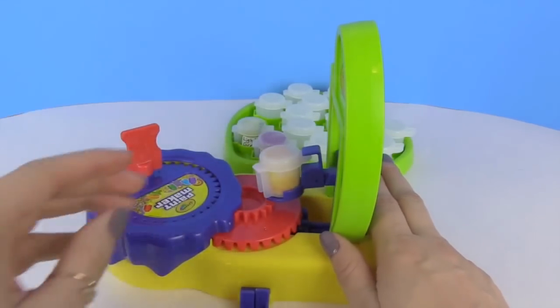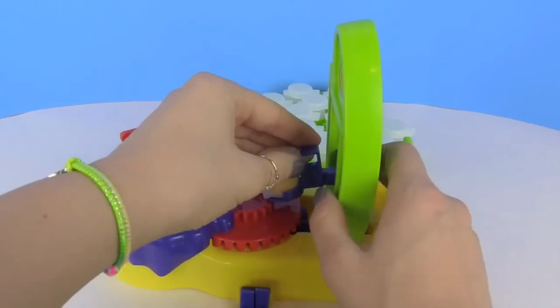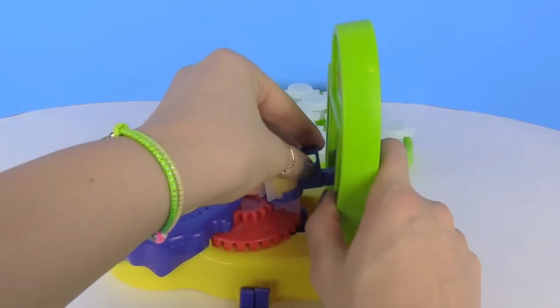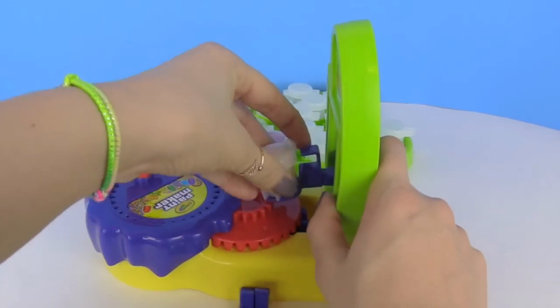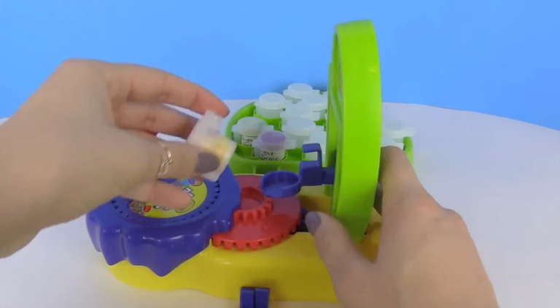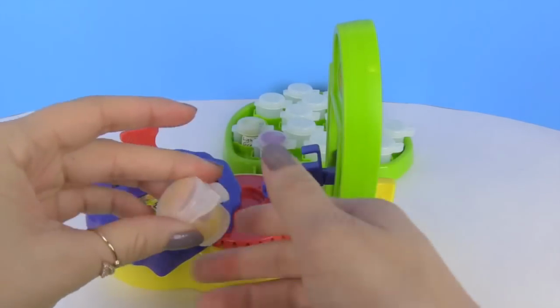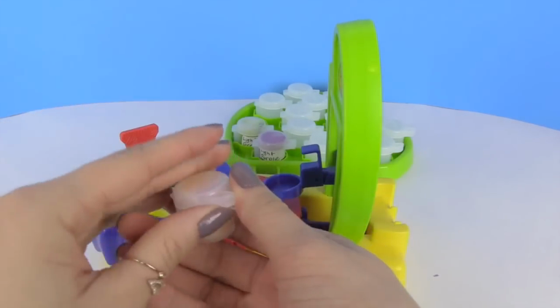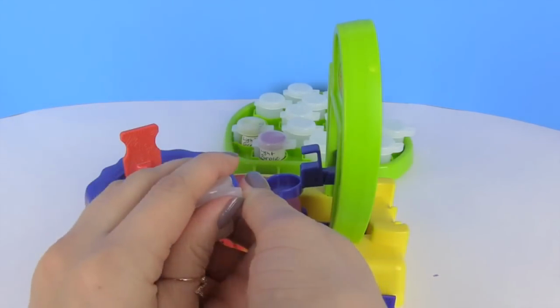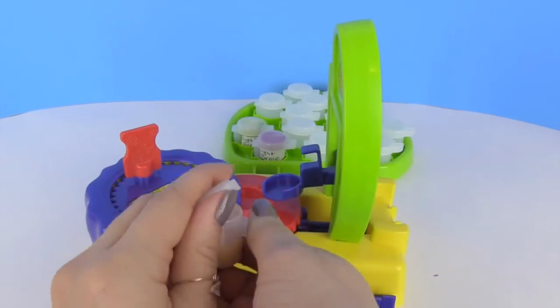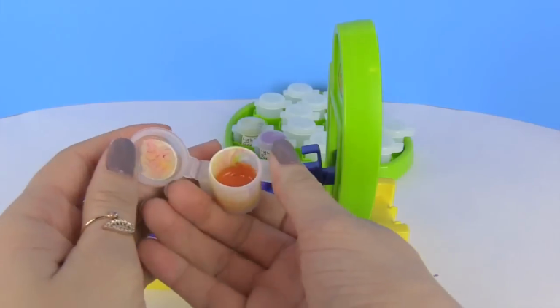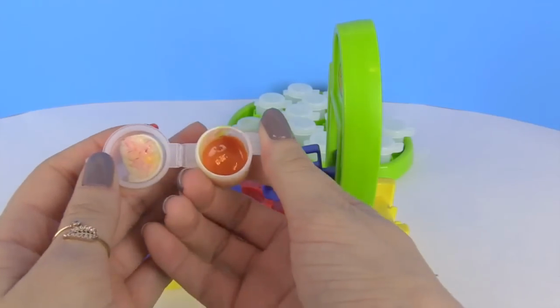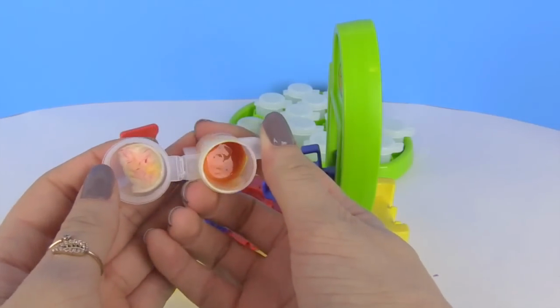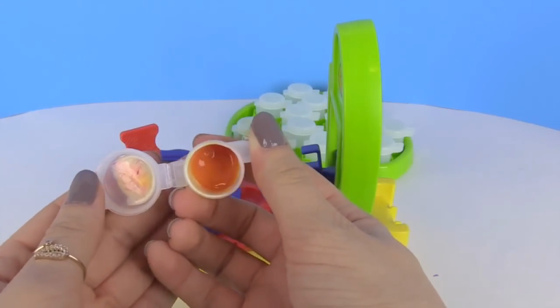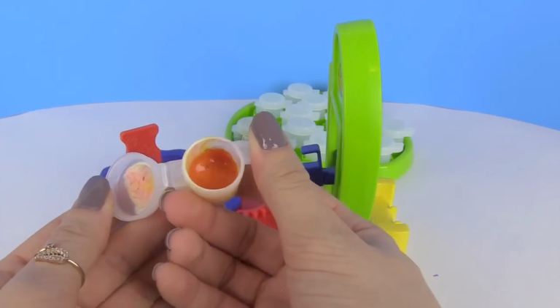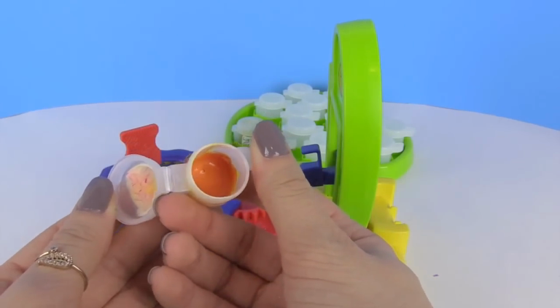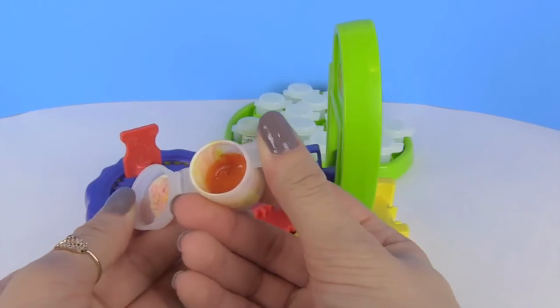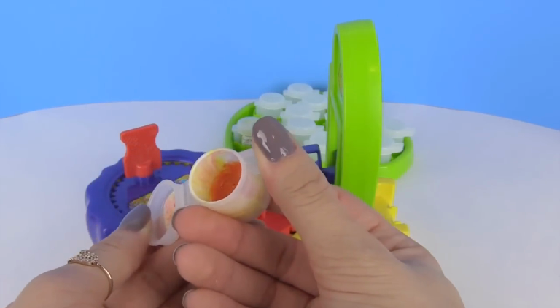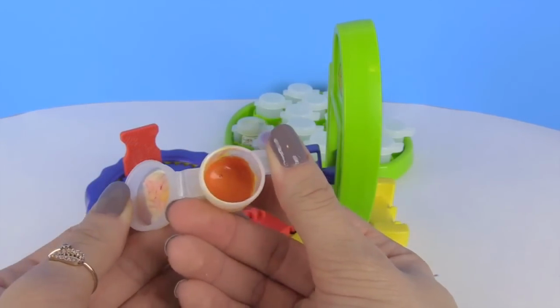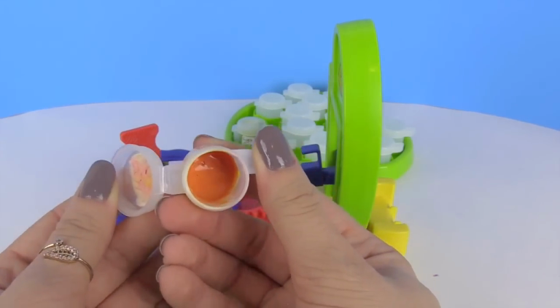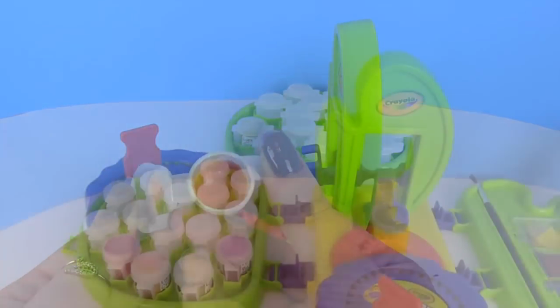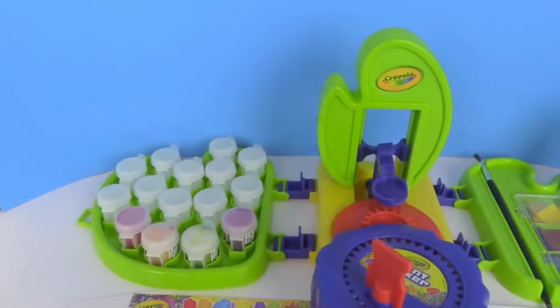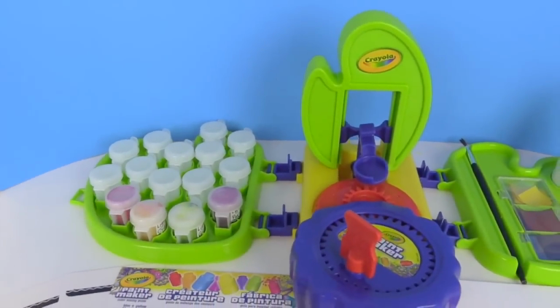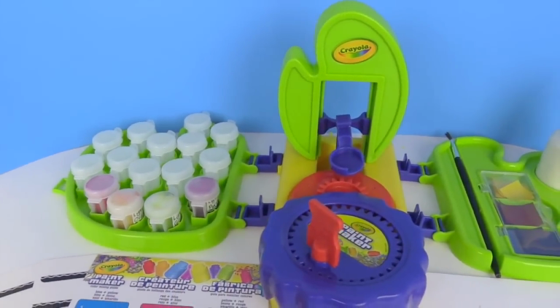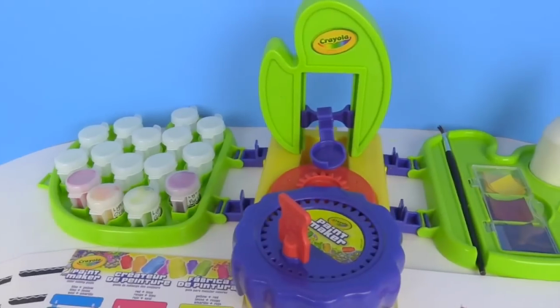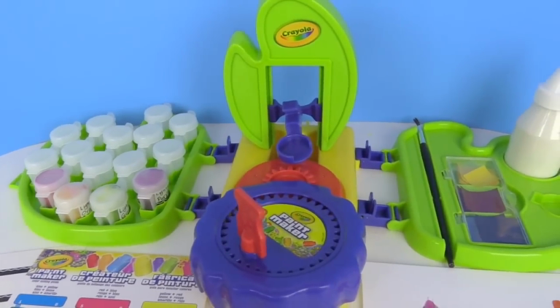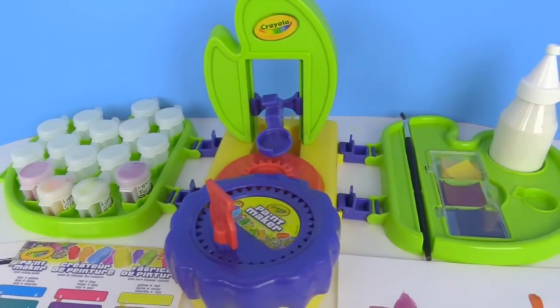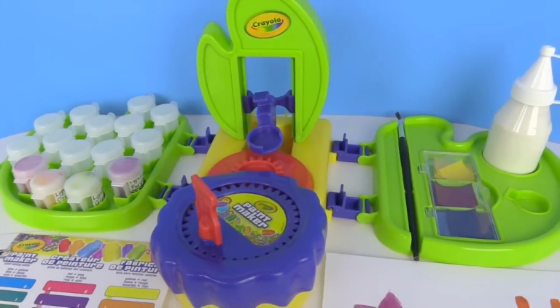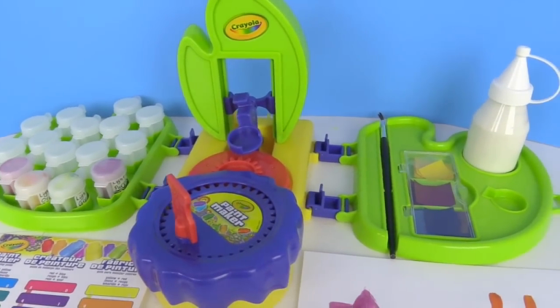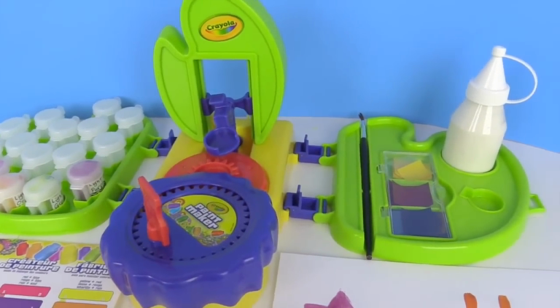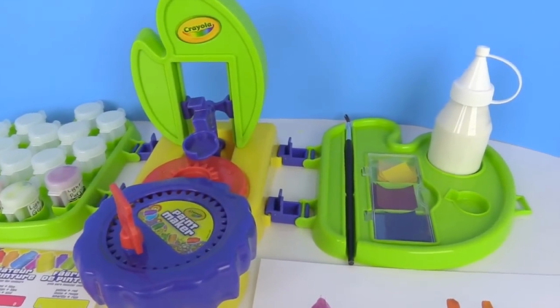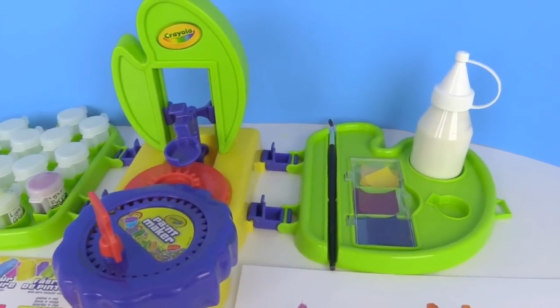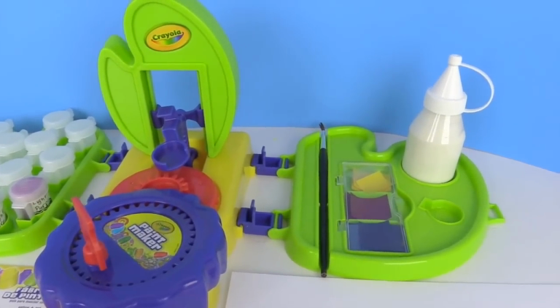Let's take a look at it now. That's a pretty orange! All right you guys, we are all done unboxing and playing with this new Crayola paint maker. It was a lot of fun.